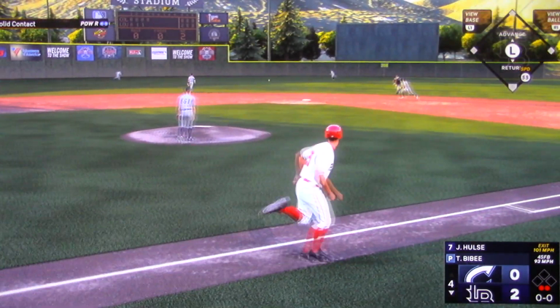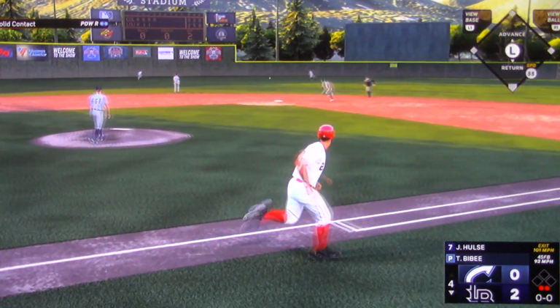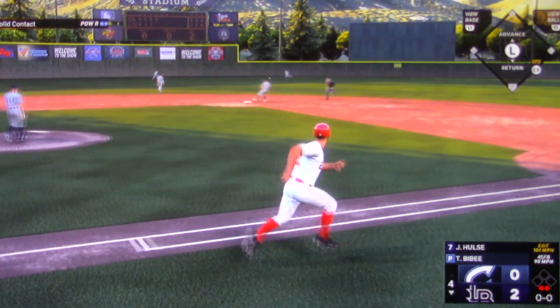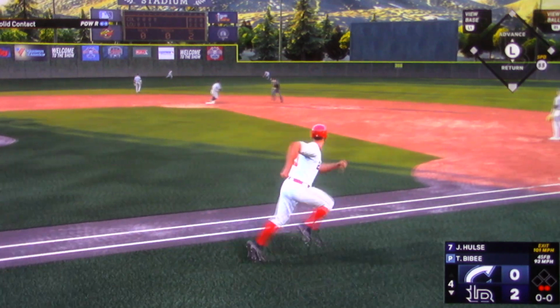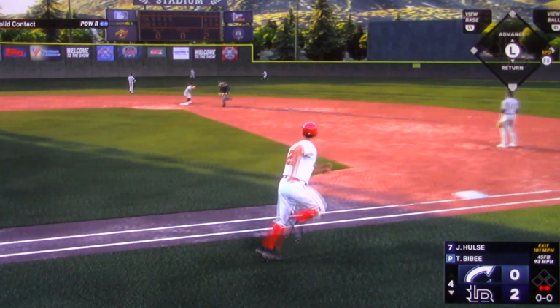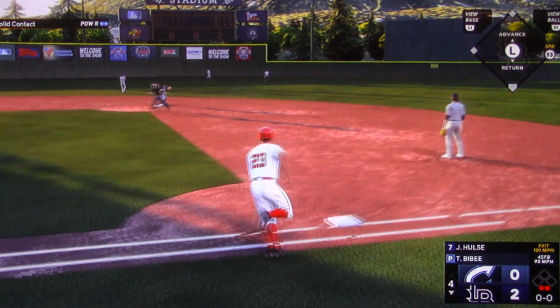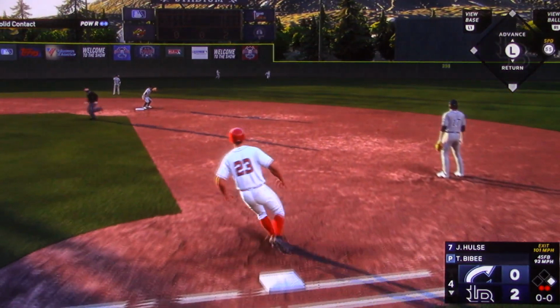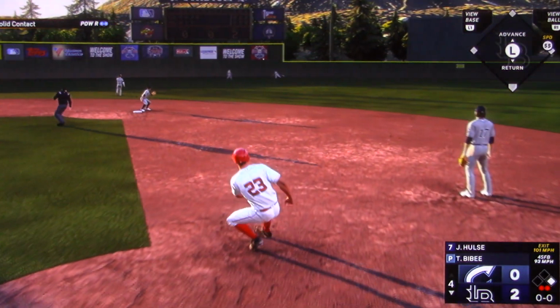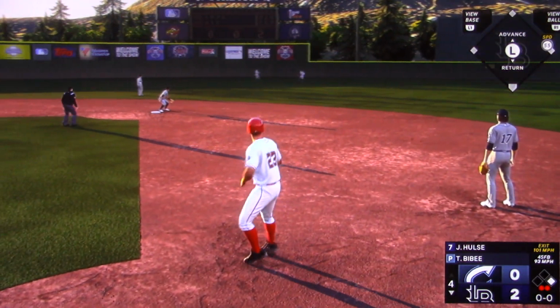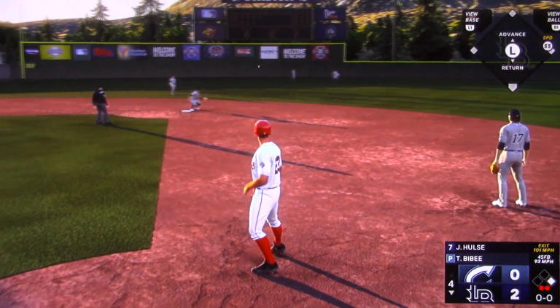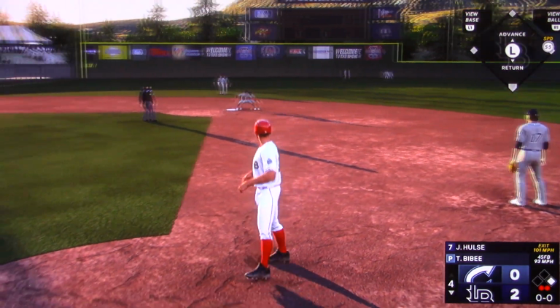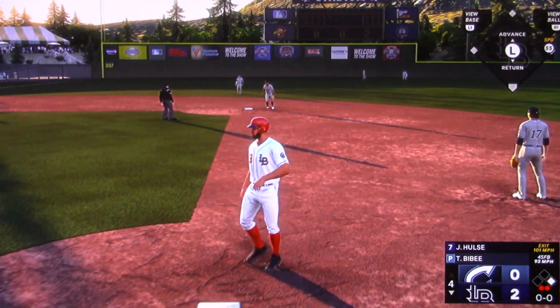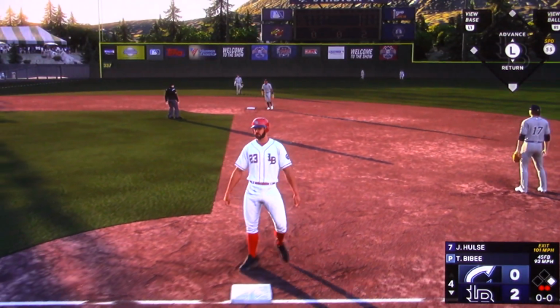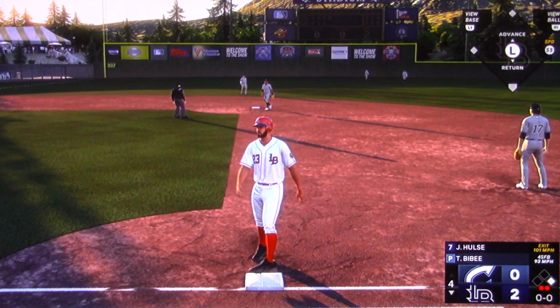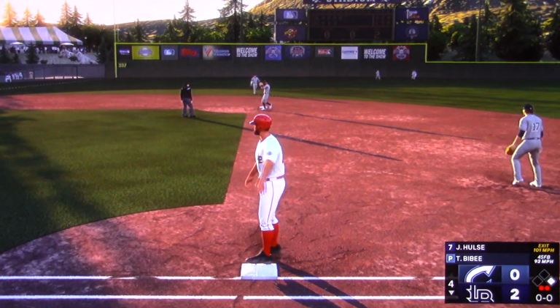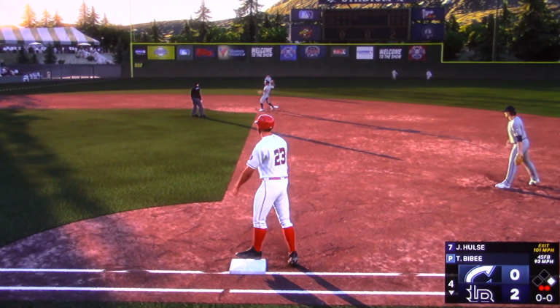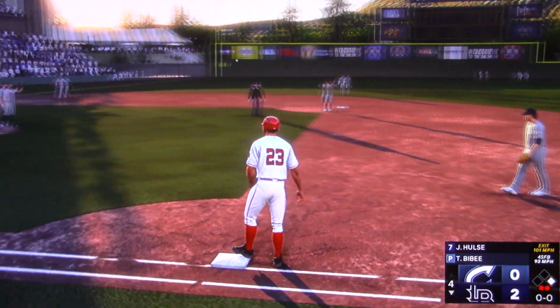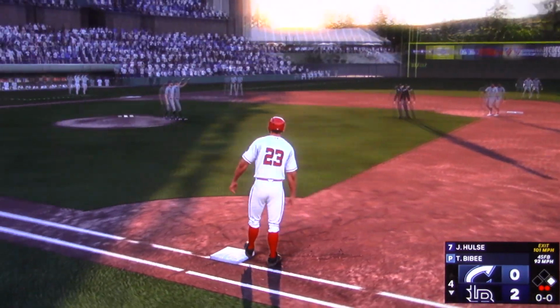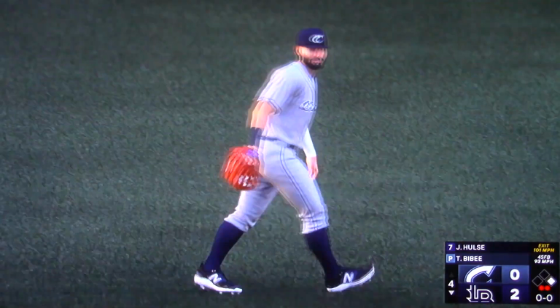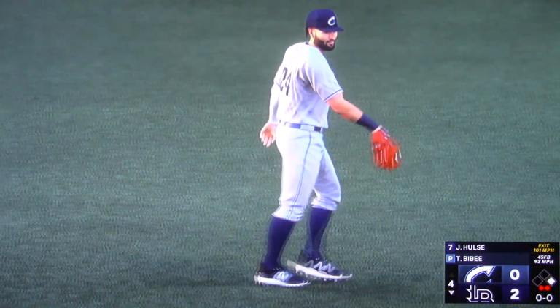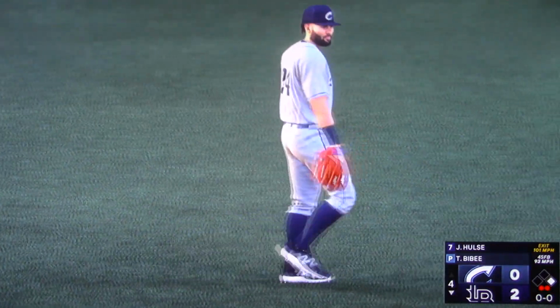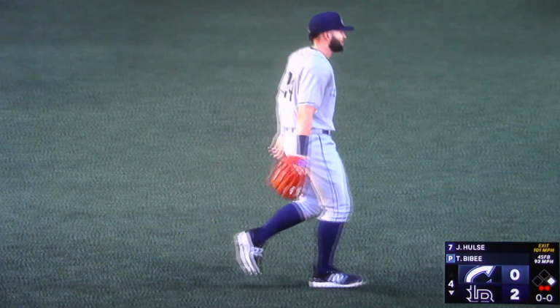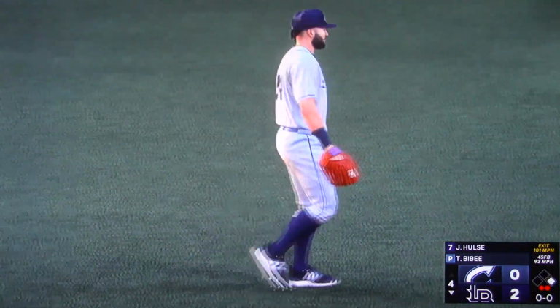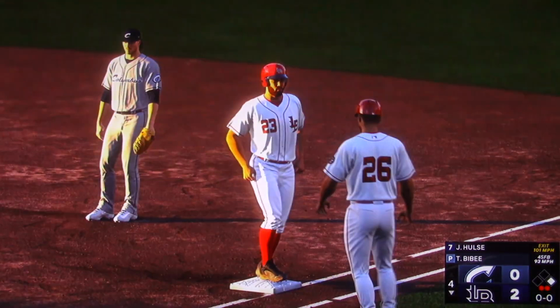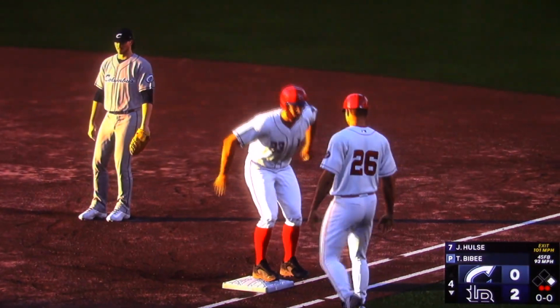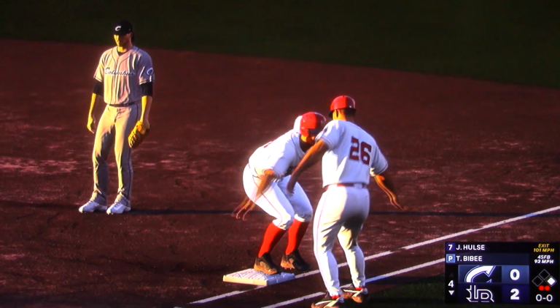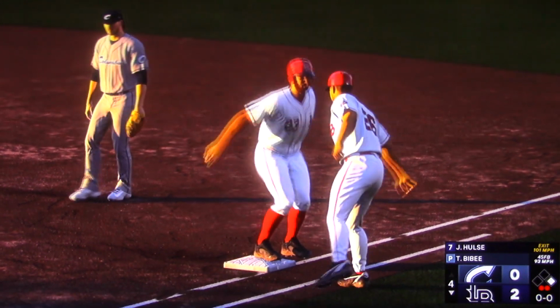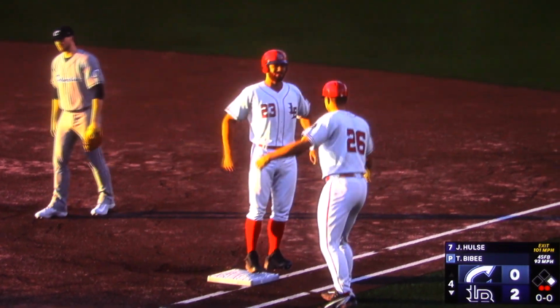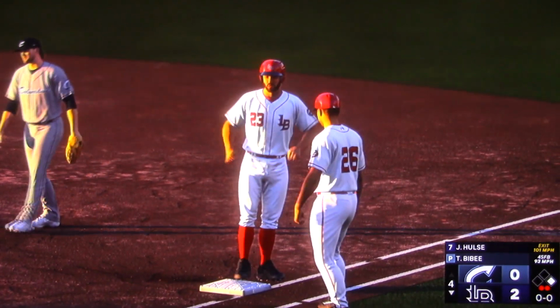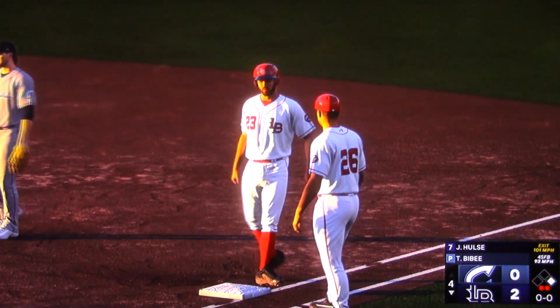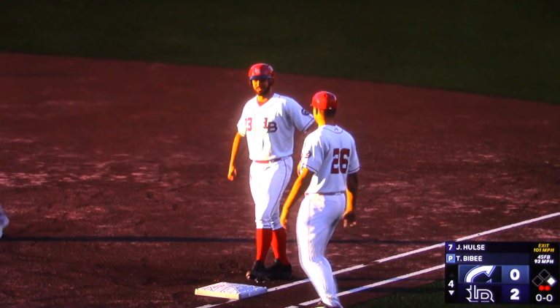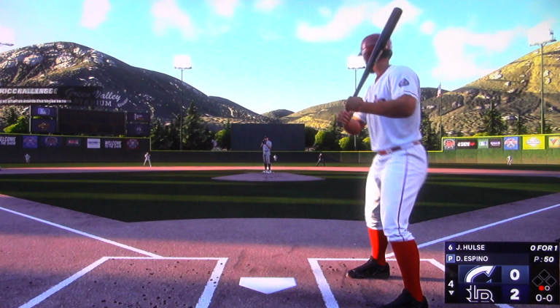Swing and a line drive — base hit out into center. A two-out knock and it keeps the inning alive. He notches another hit, and he's one away from reaching the legendary plateau of 56 consecutive games.